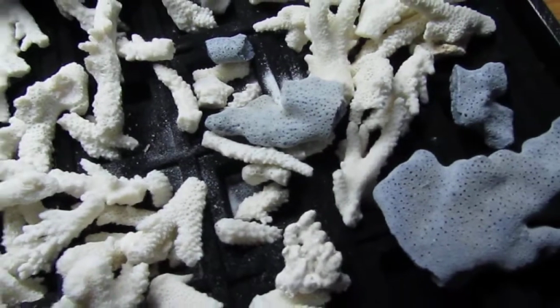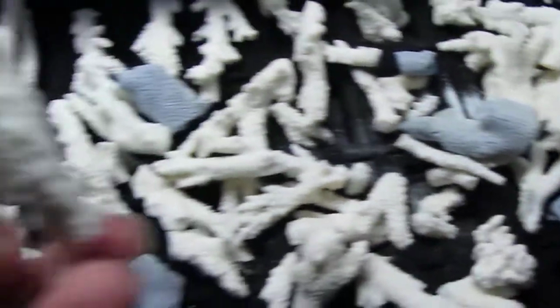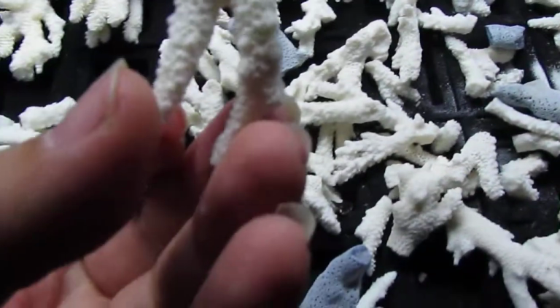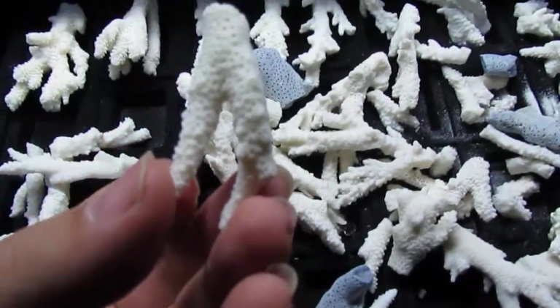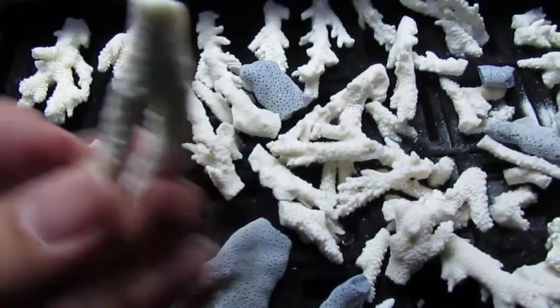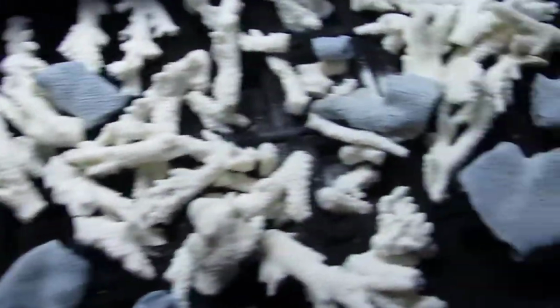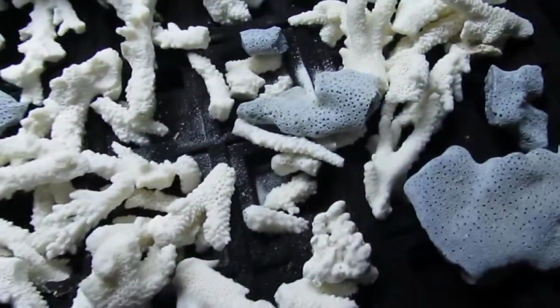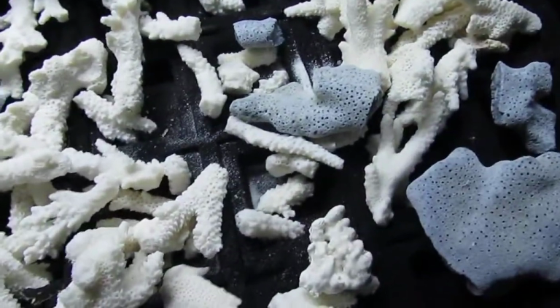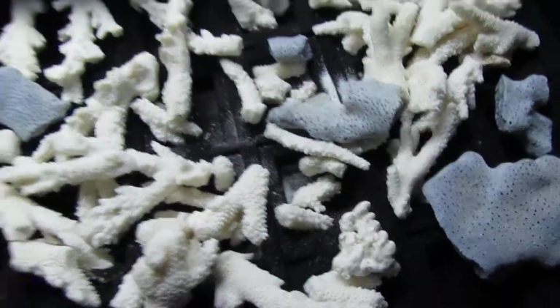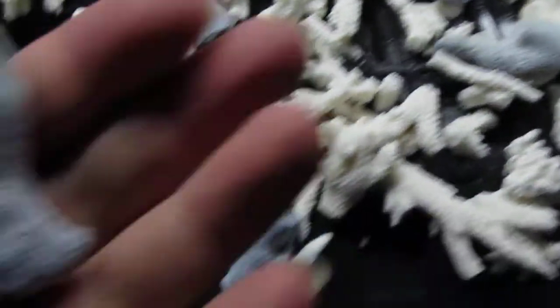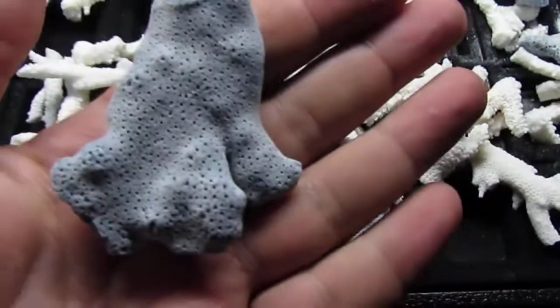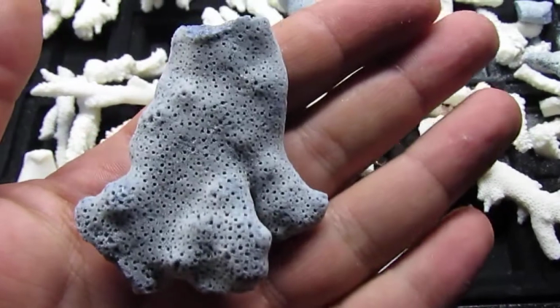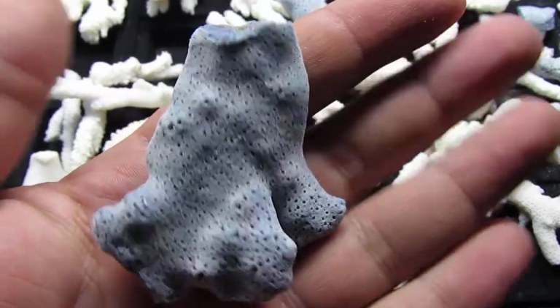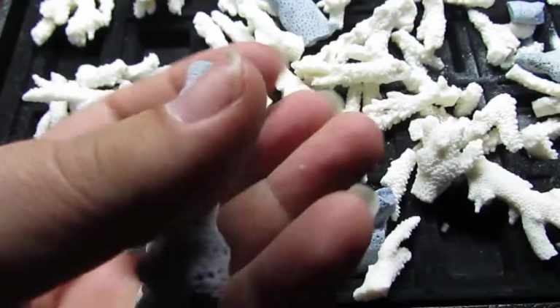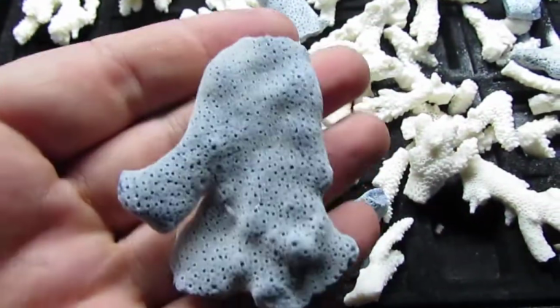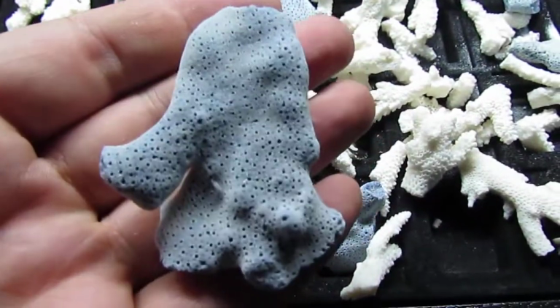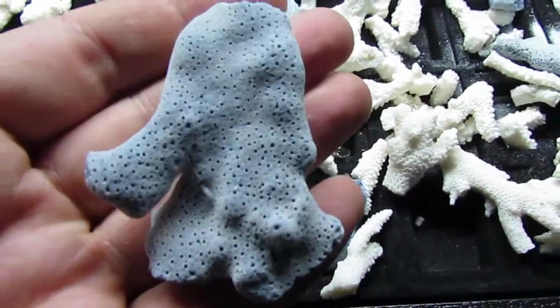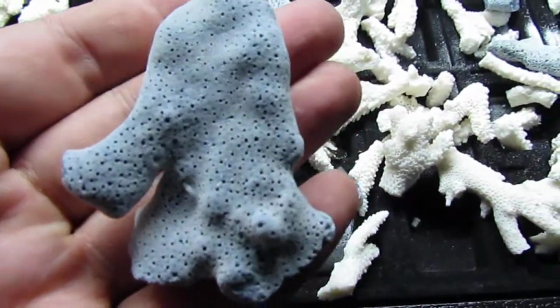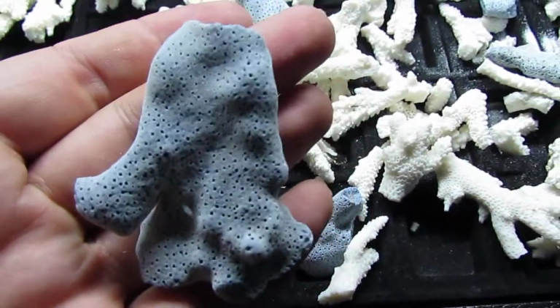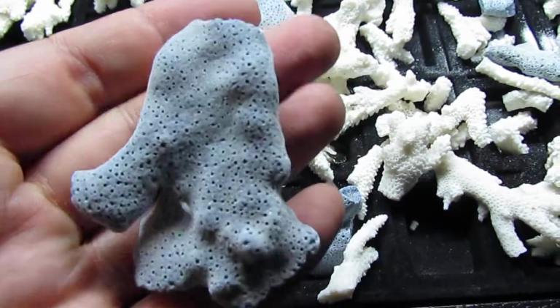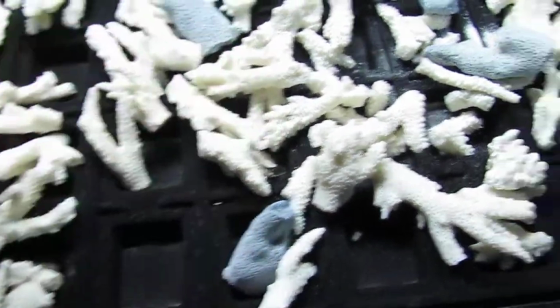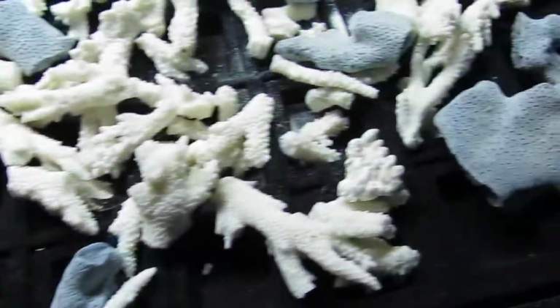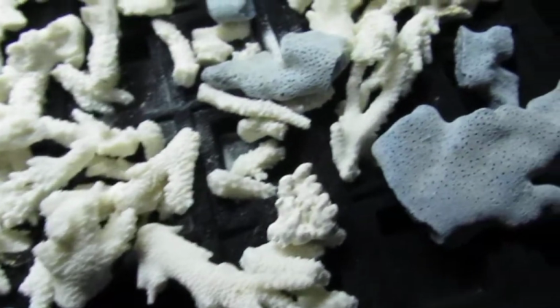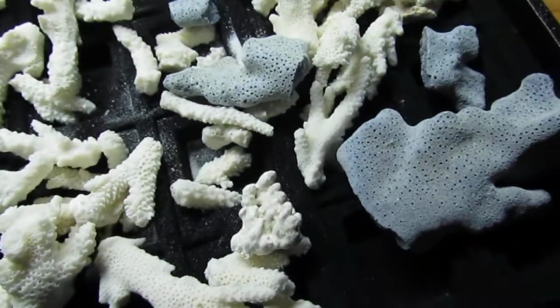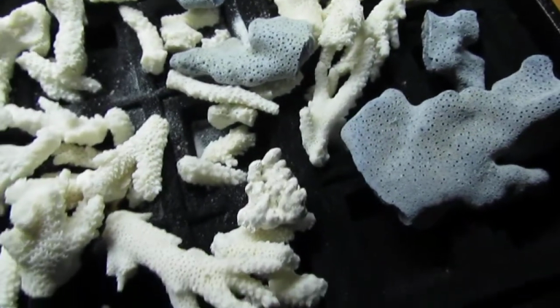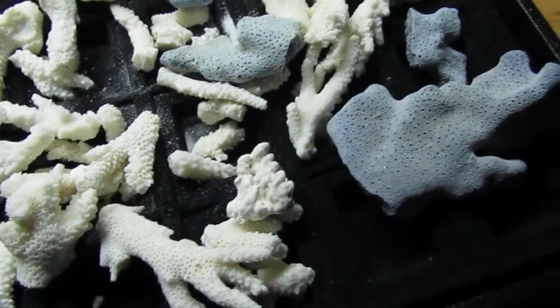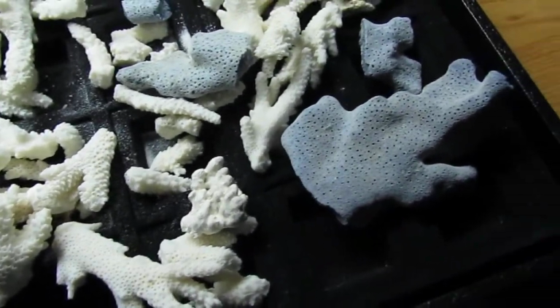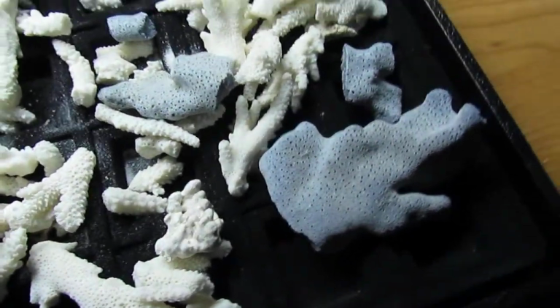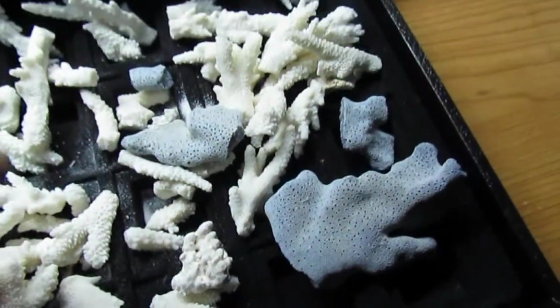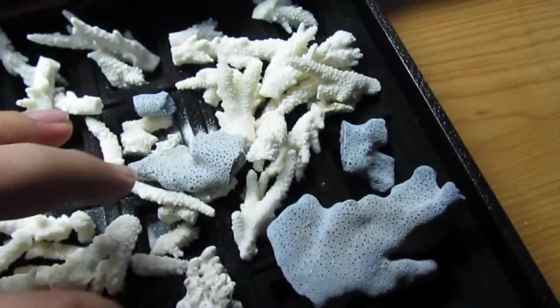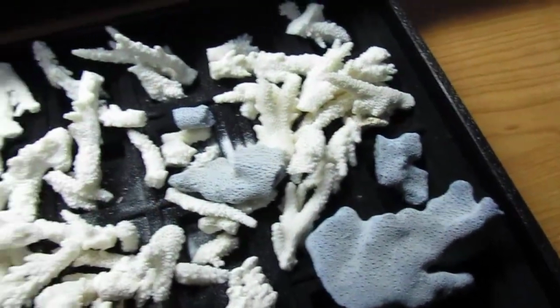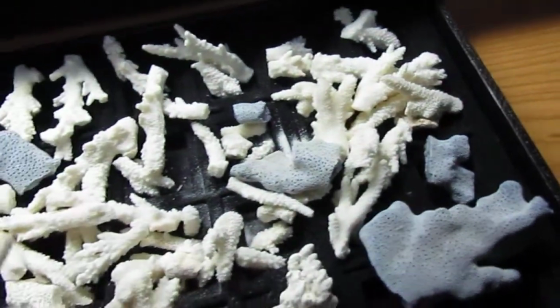This one would make a really nice necklace. The blue coral is amazing. It's getting harder to get because you can't harvest it — you're not allowed to. So whatever's here is just what you have and that's it.